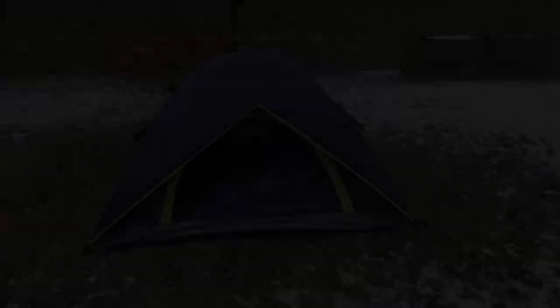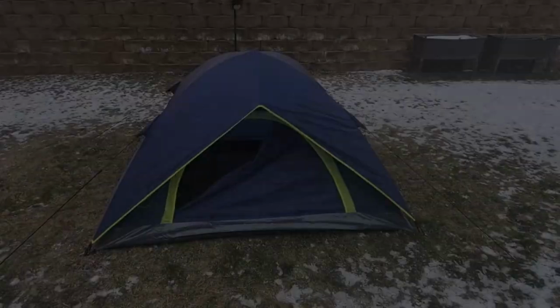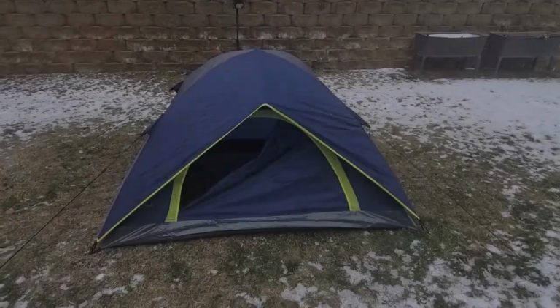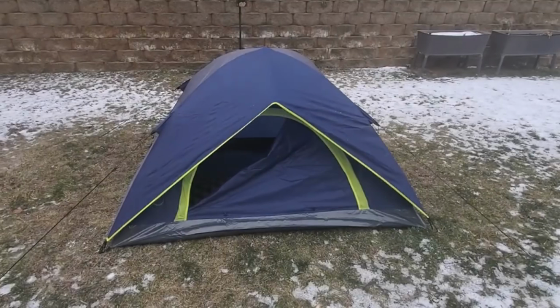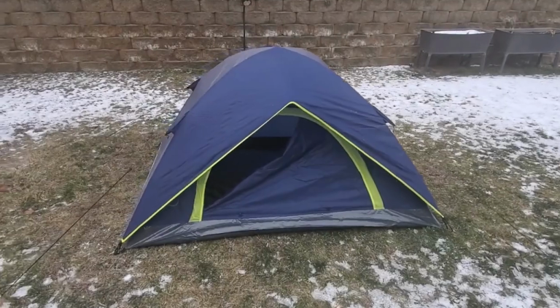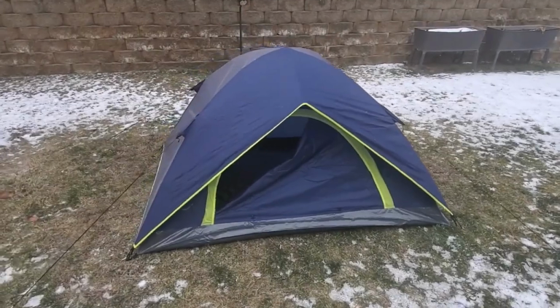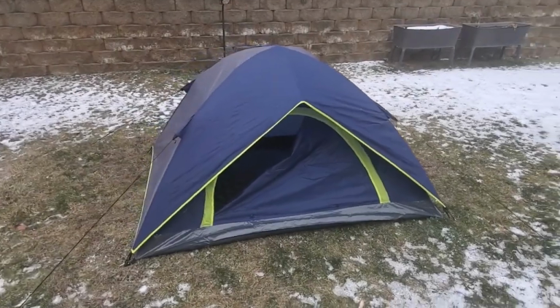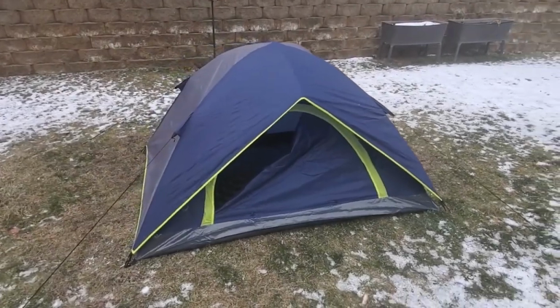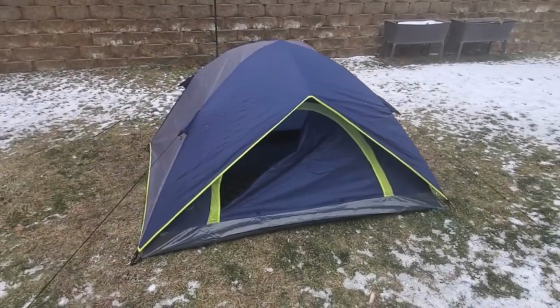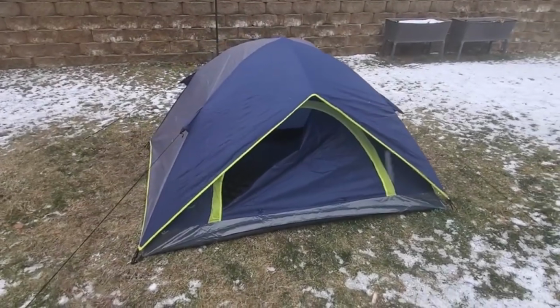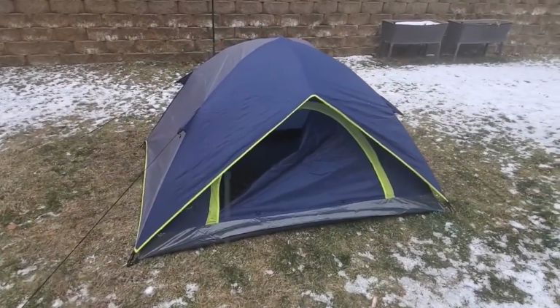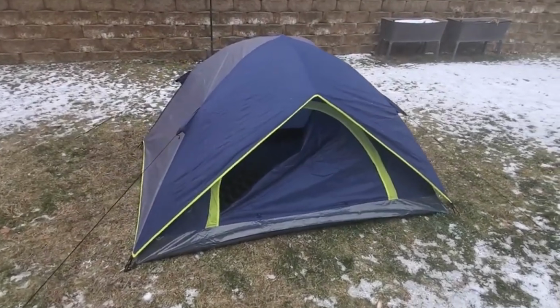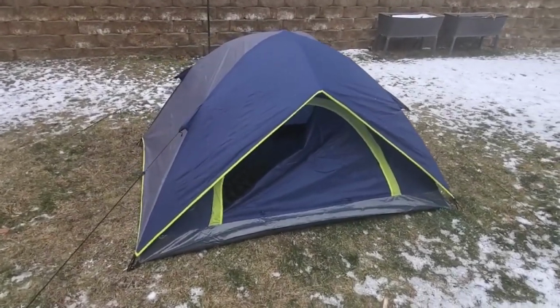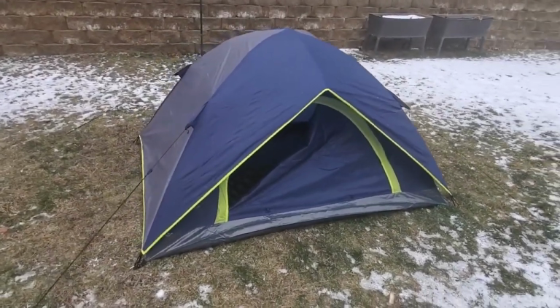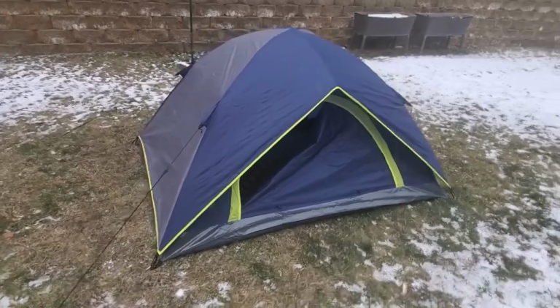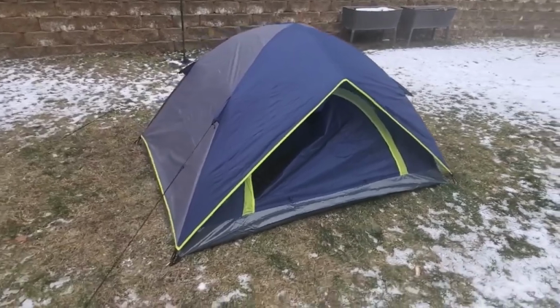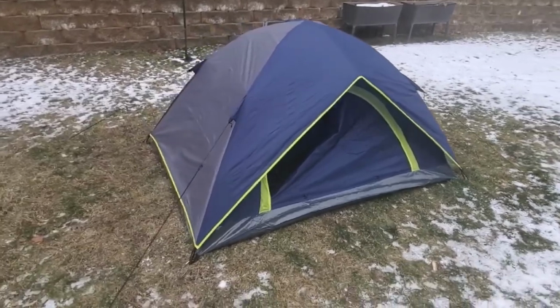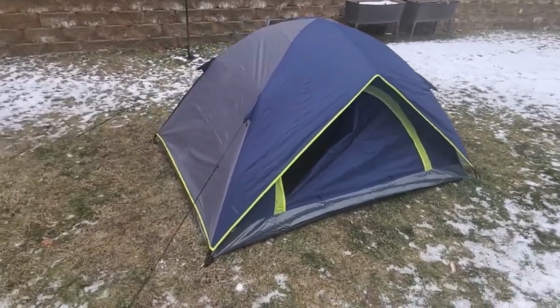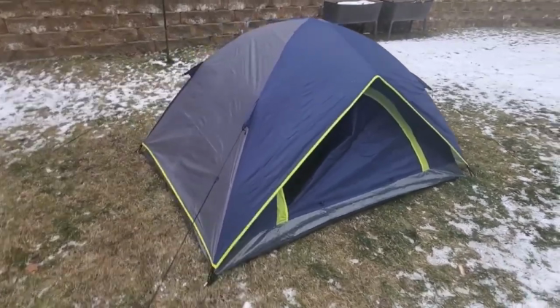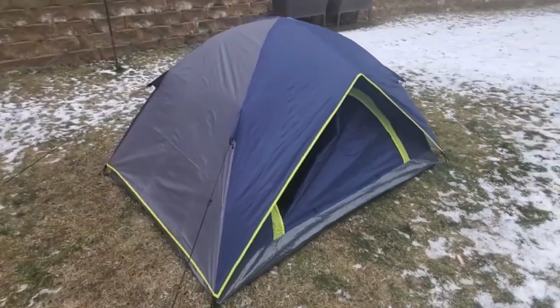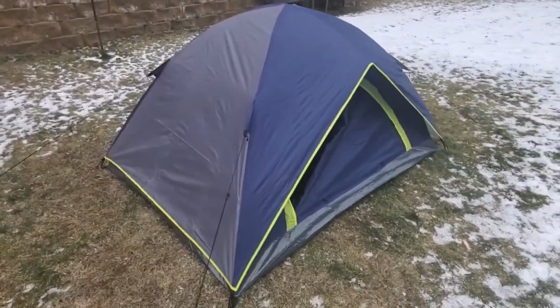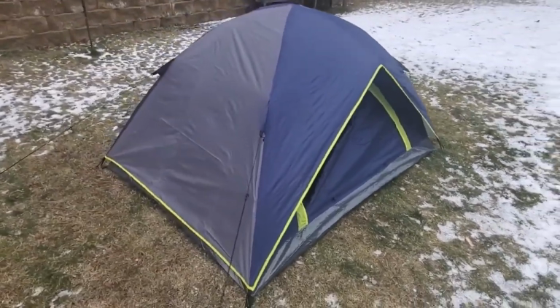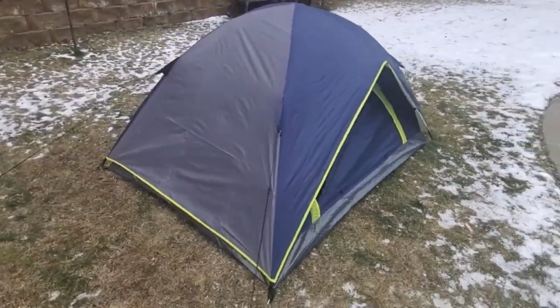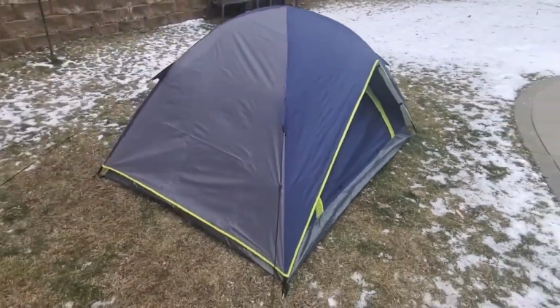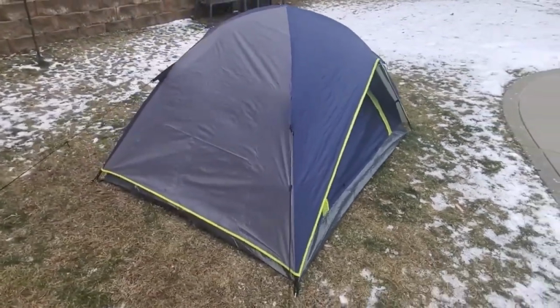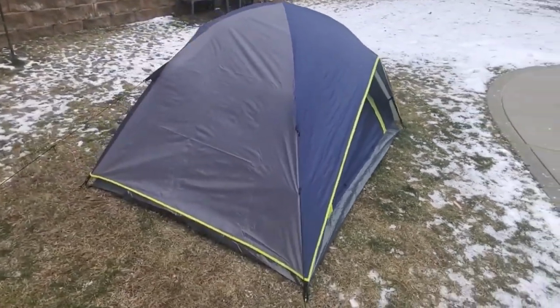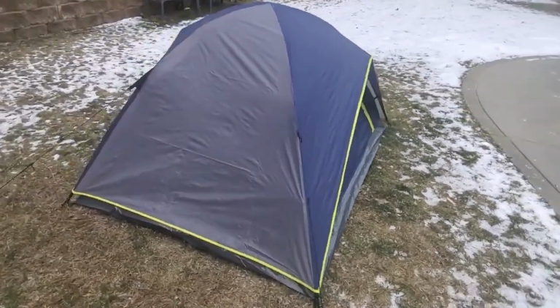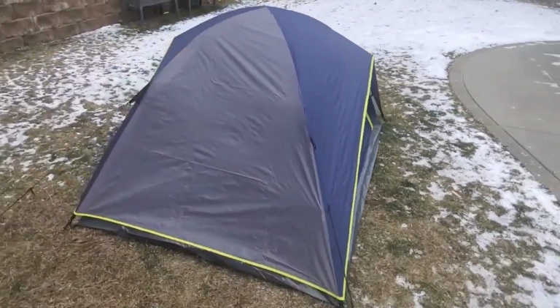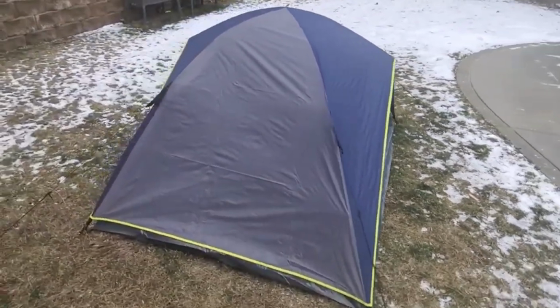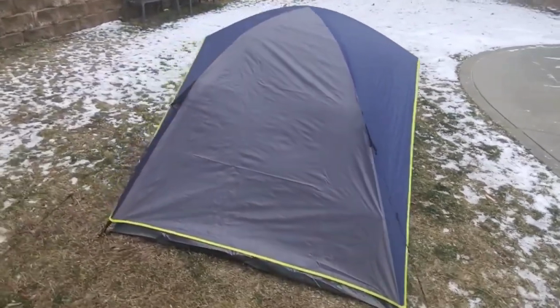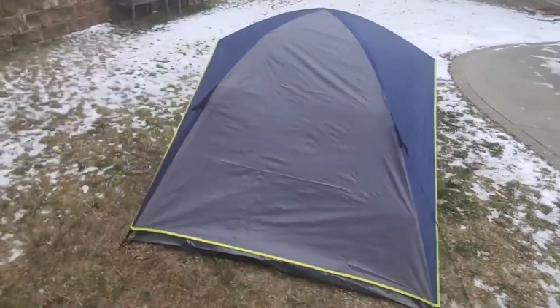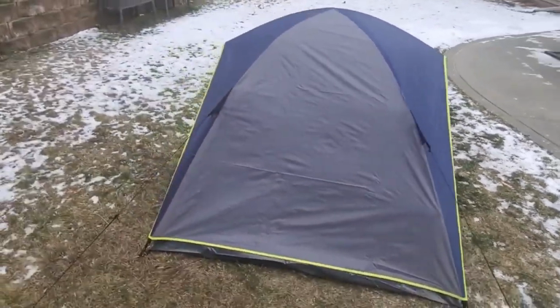I've got the tent set up here. I ordered it three days ago, which is within their two to five day shipping guarantee, which is pretty good if you ask me.